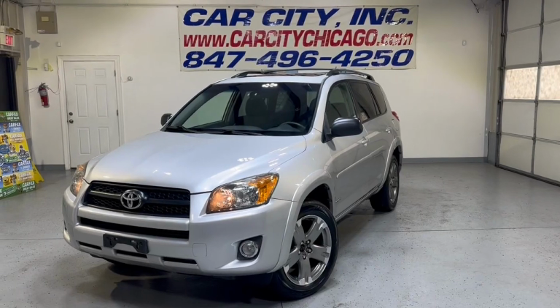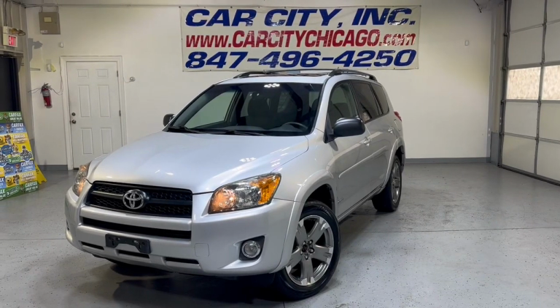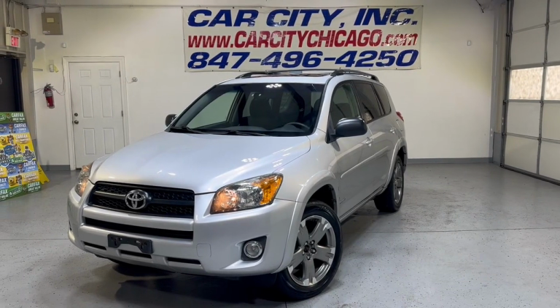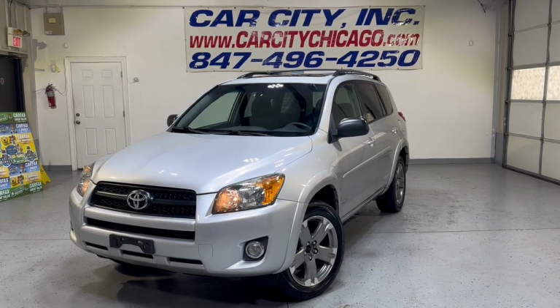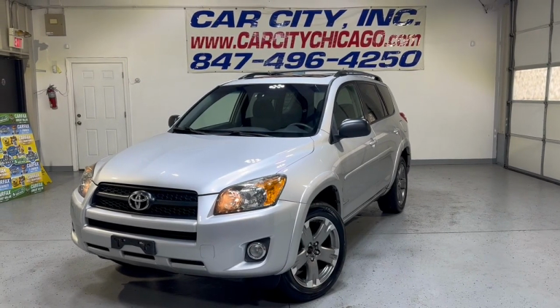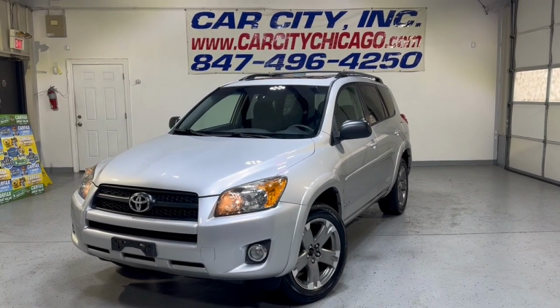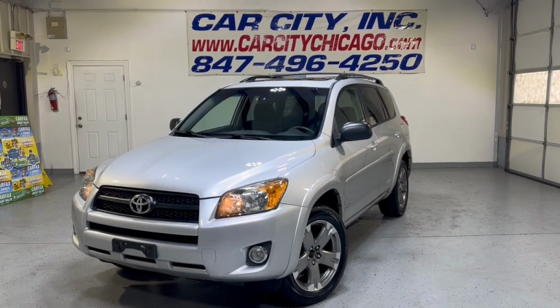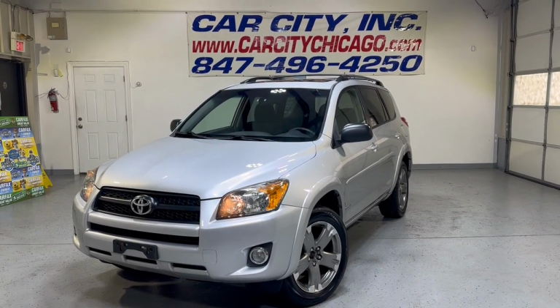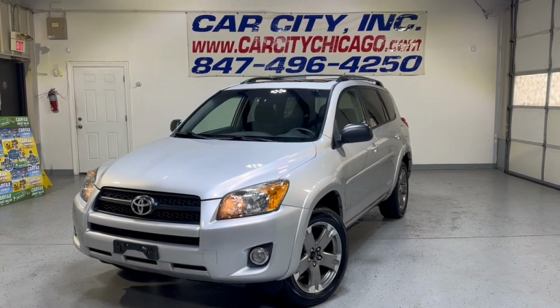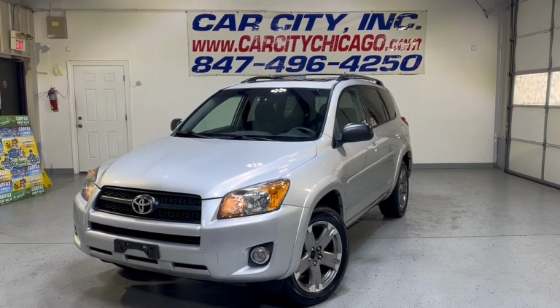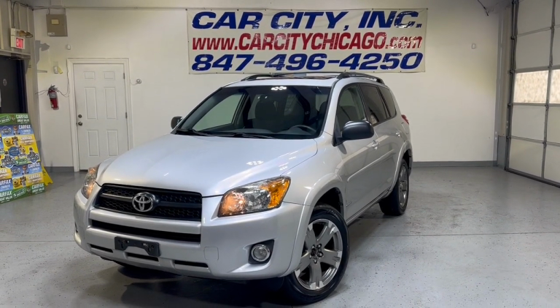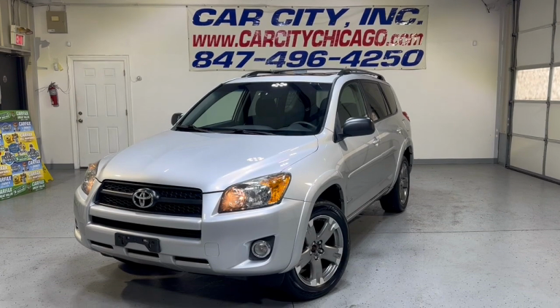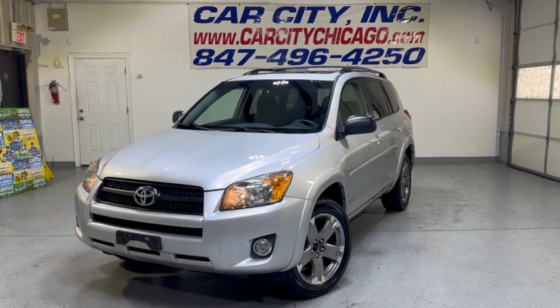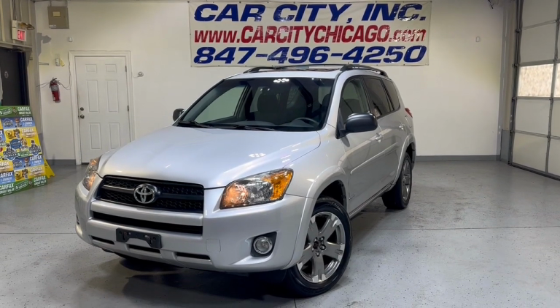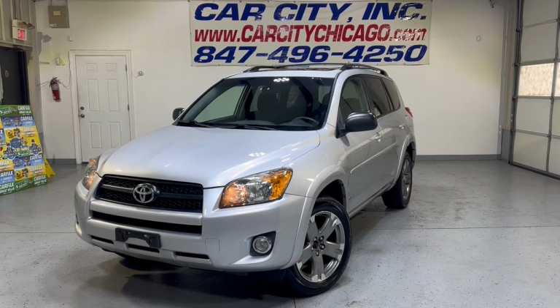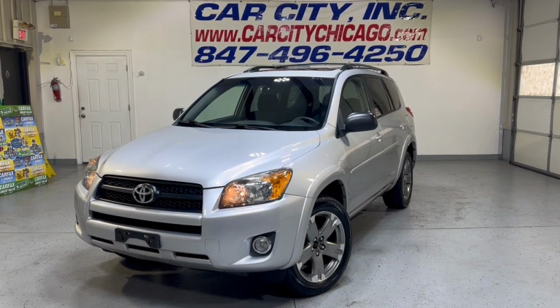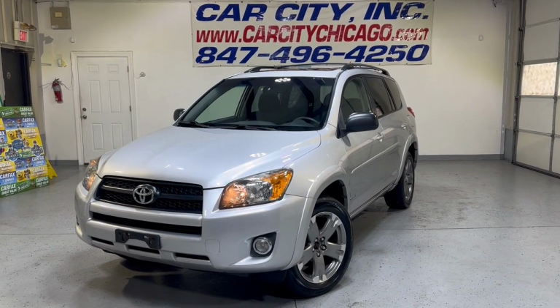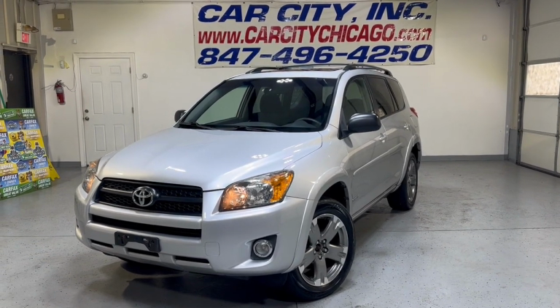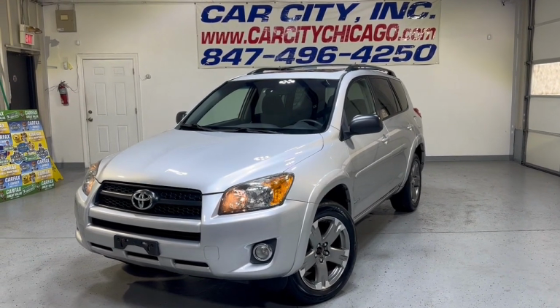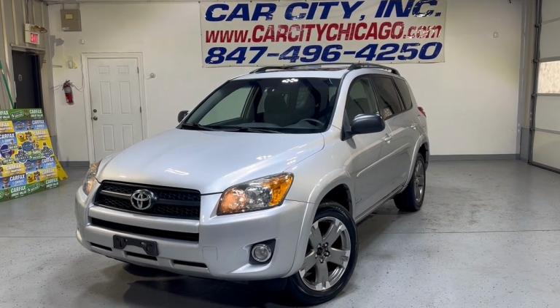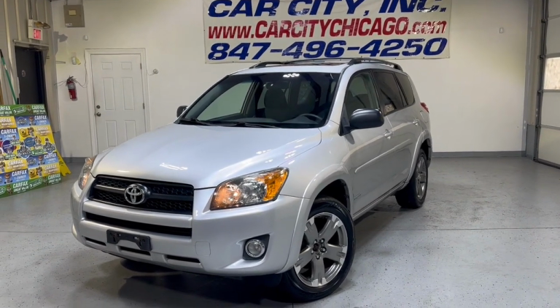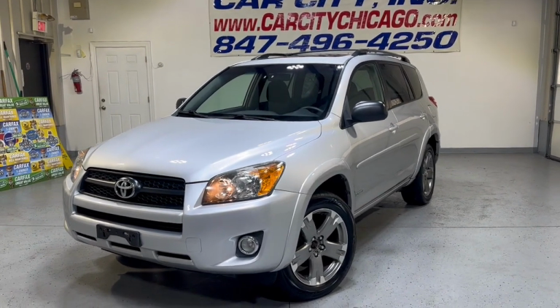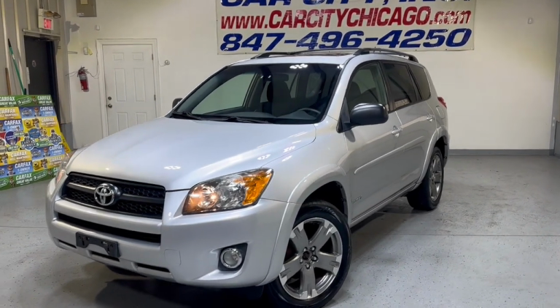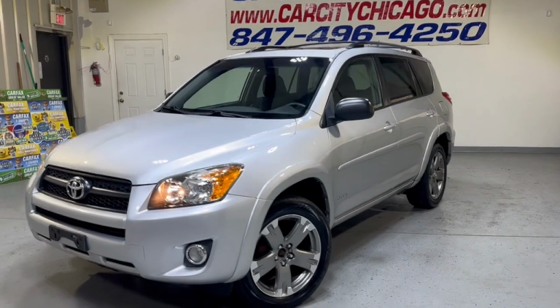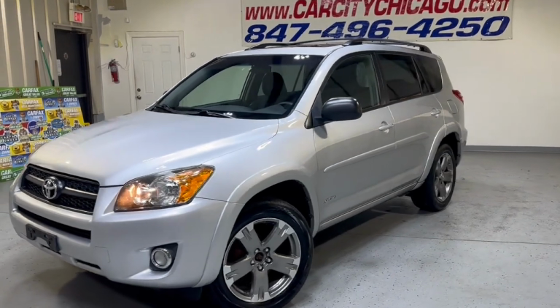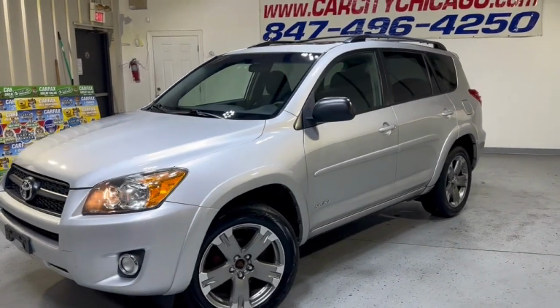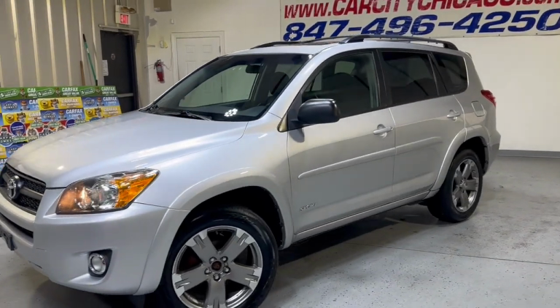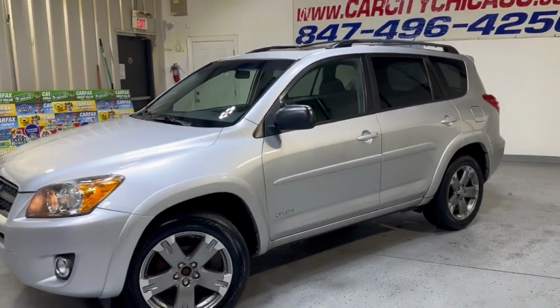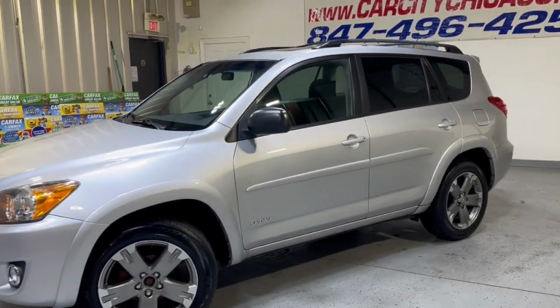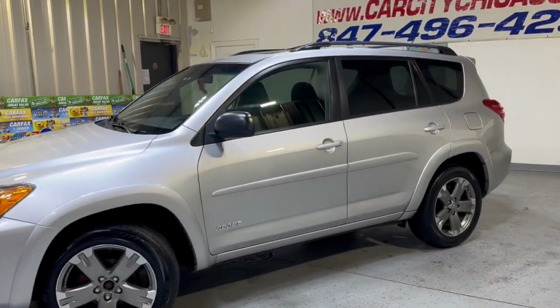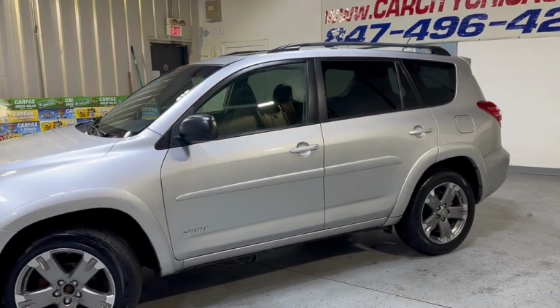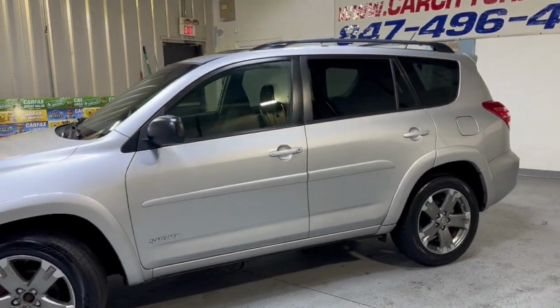Hey guys, please check out another beautiful new arrival at our dealership. This is a 2009 Toyota RAV4 with 111,000 miles, 4-wheel drive — a beautiful looking SUV in great shape.